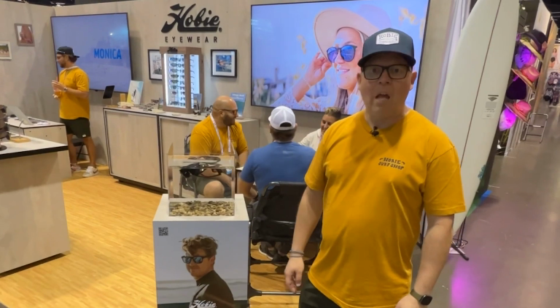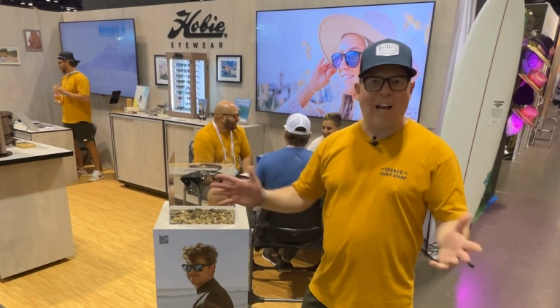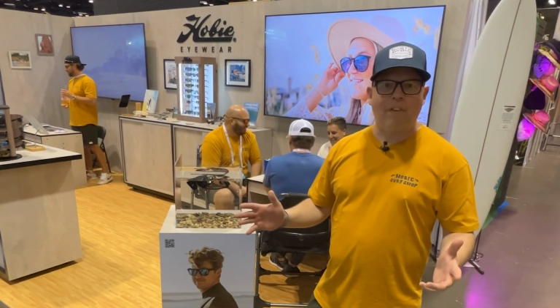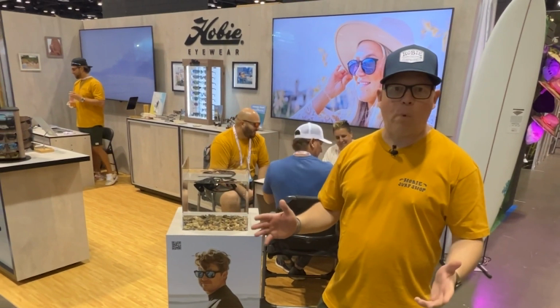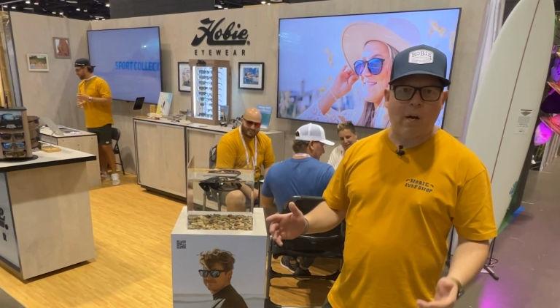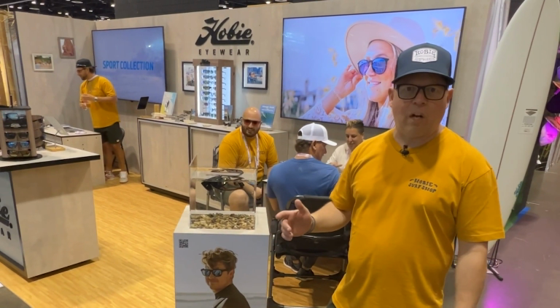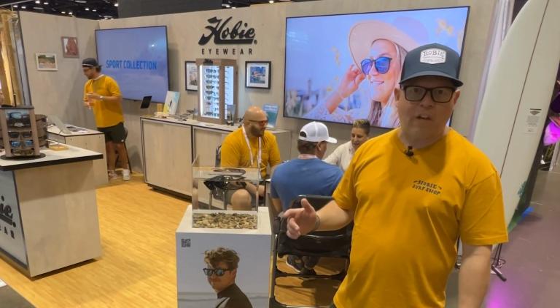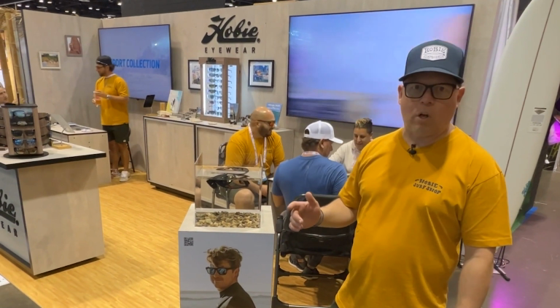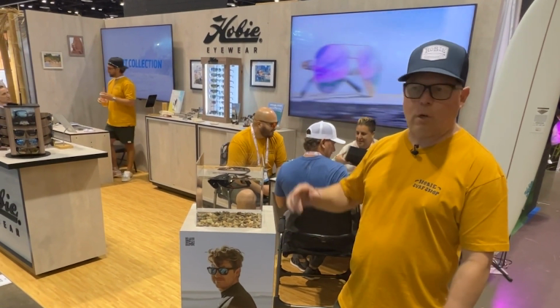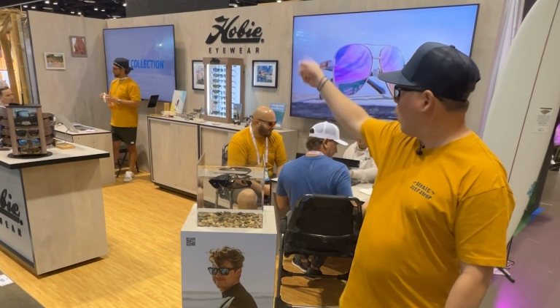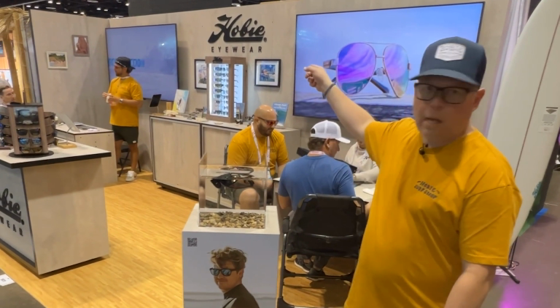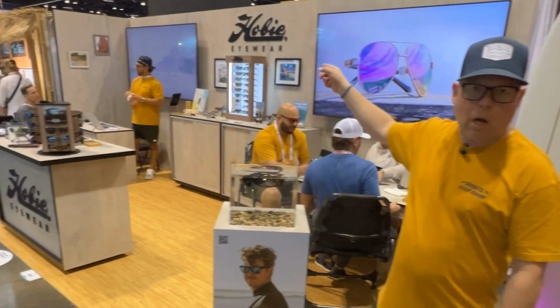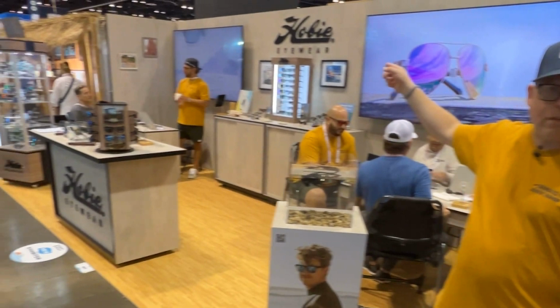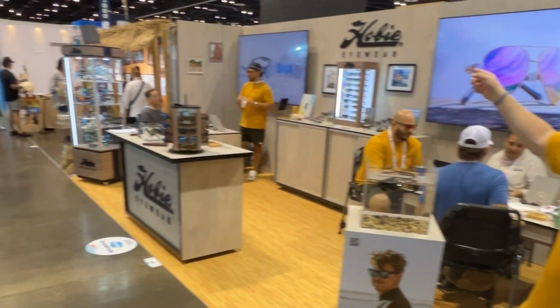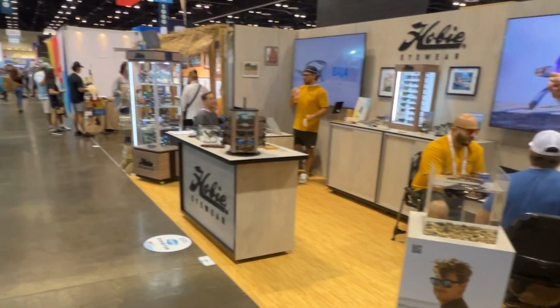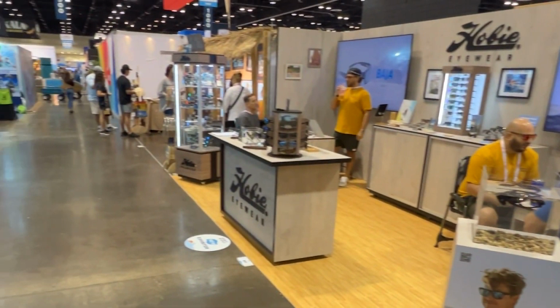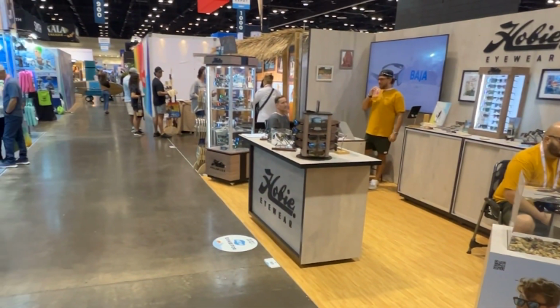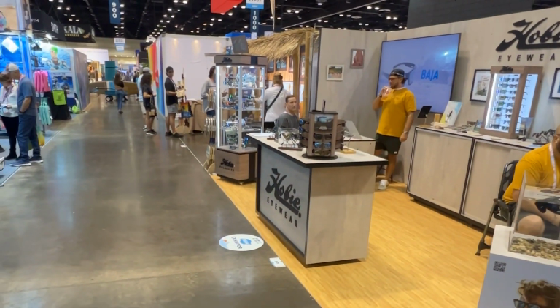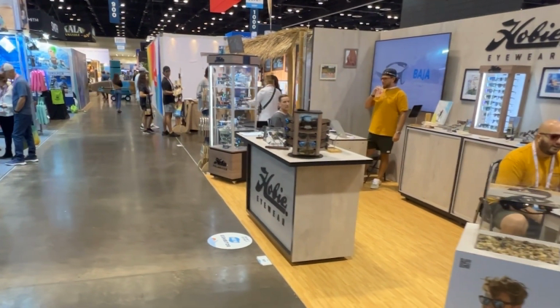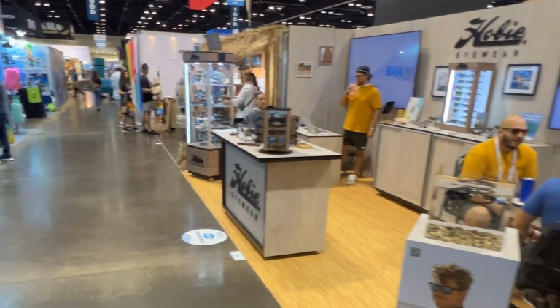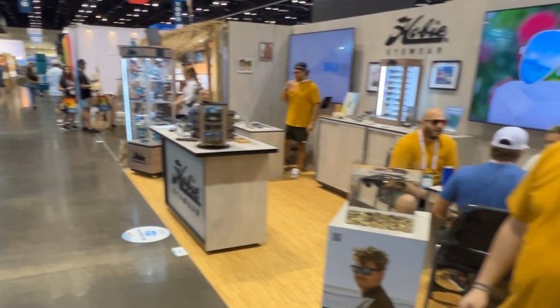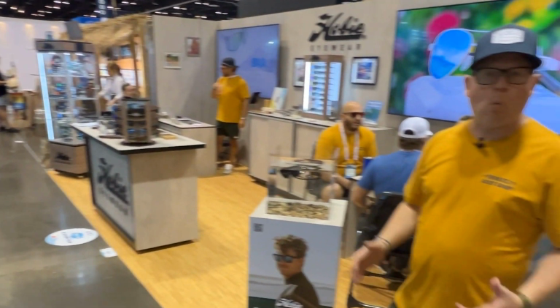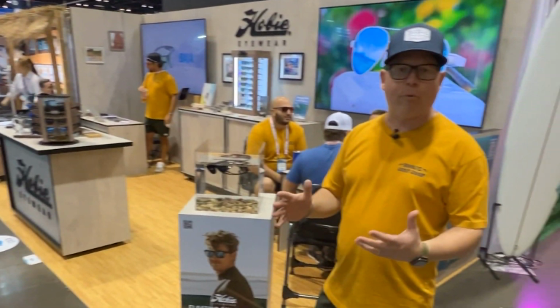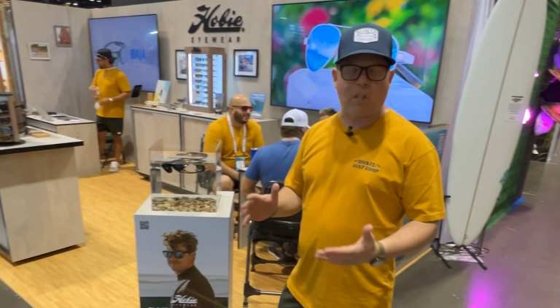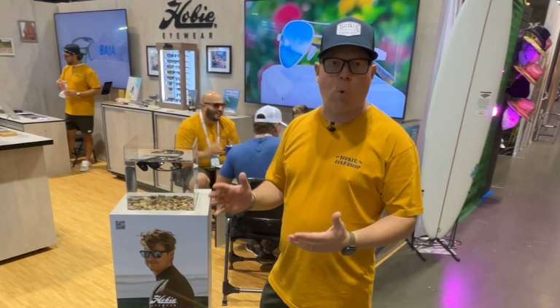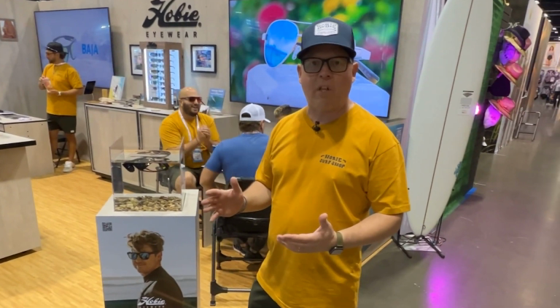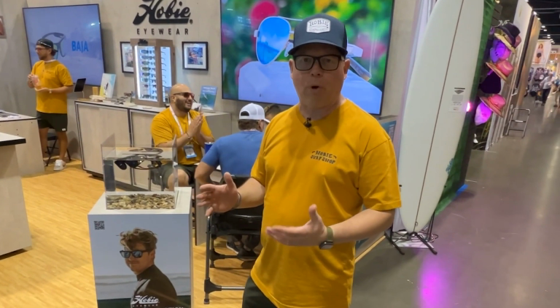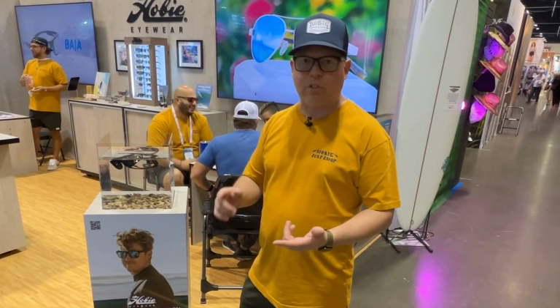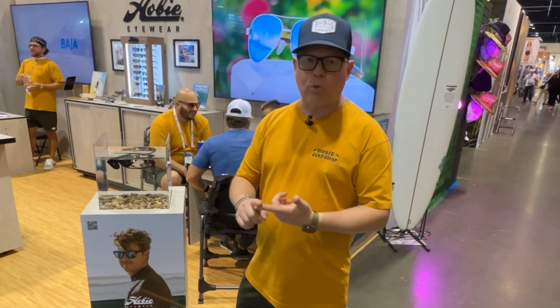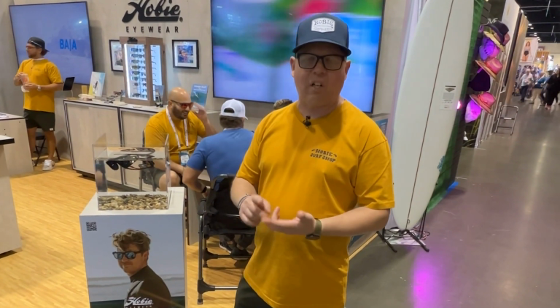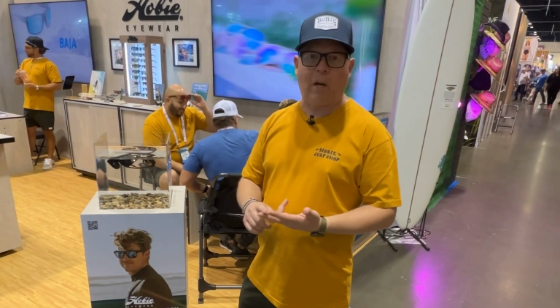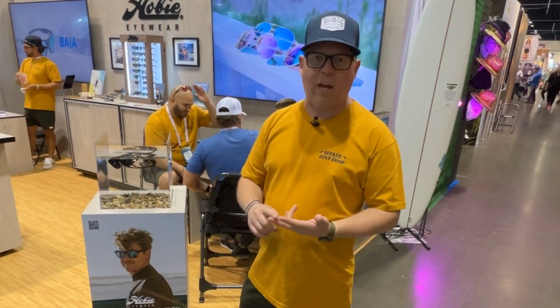Hey guys, Steve here with Hobie Eyewear. We're at Surf Expo Orlando, where we're debuting our brand new Hobie Eyewear booth, which we're really excited about. I want to walk you through some of the new 2023 products, stories, and colorways that we have.